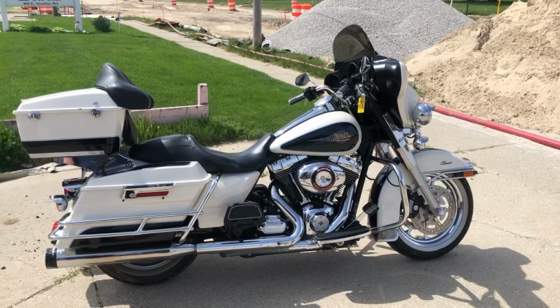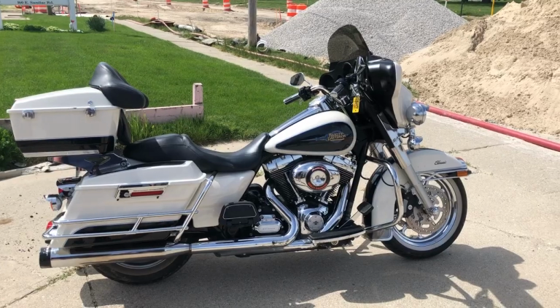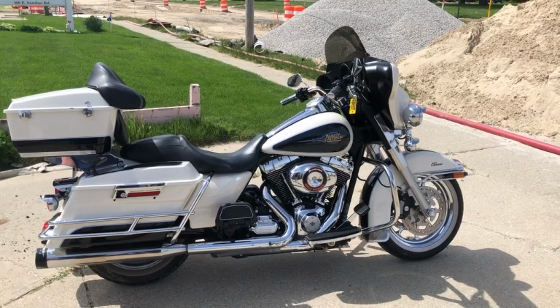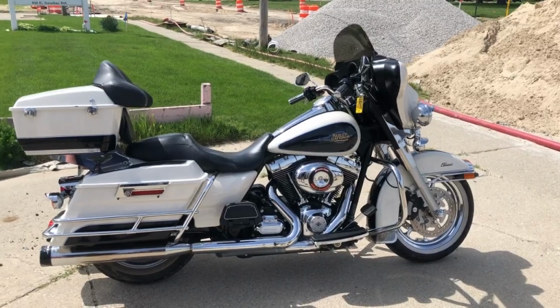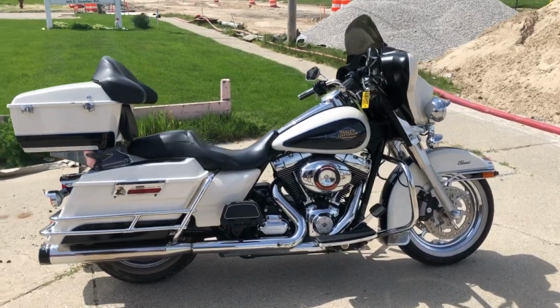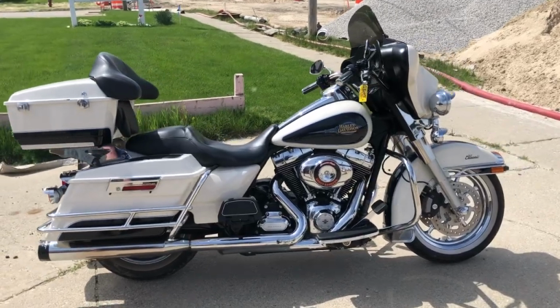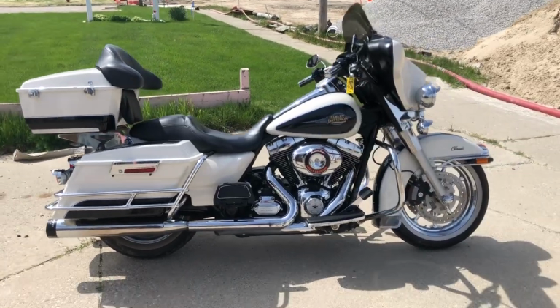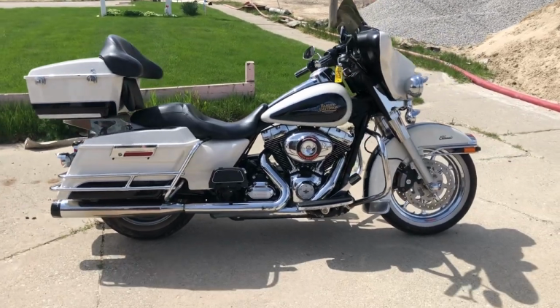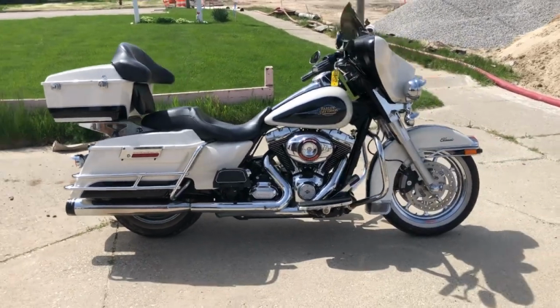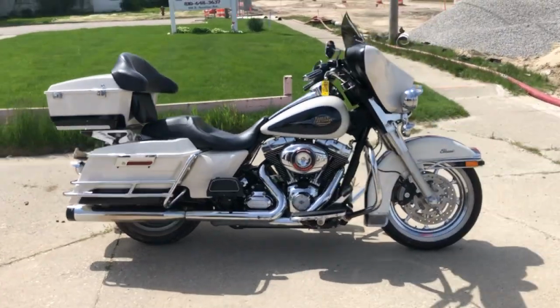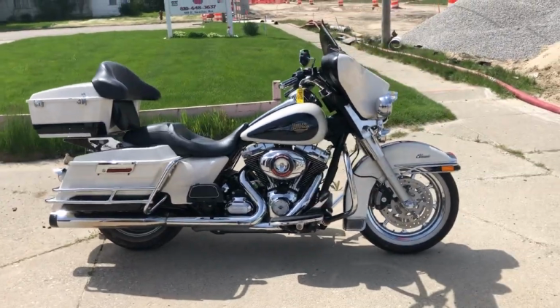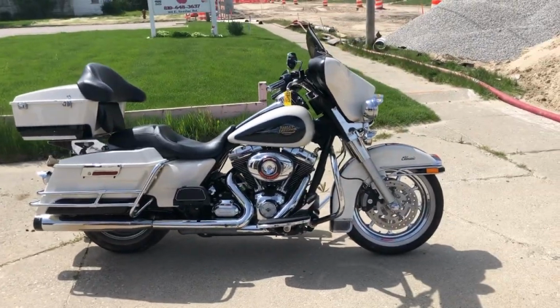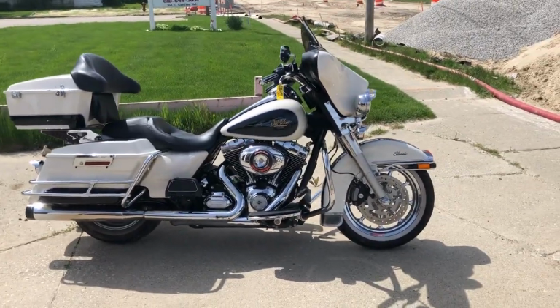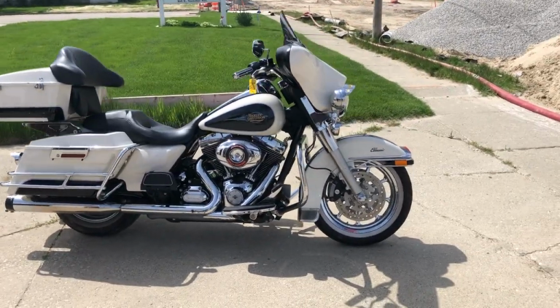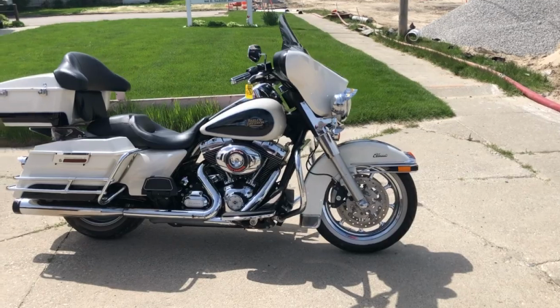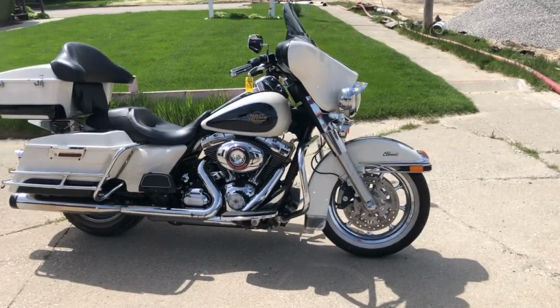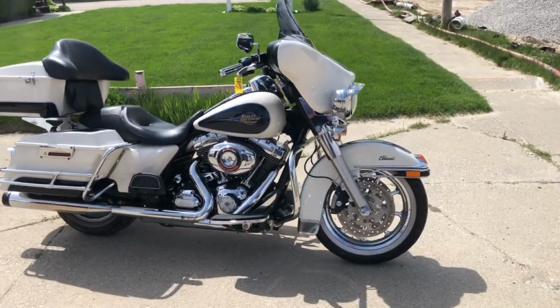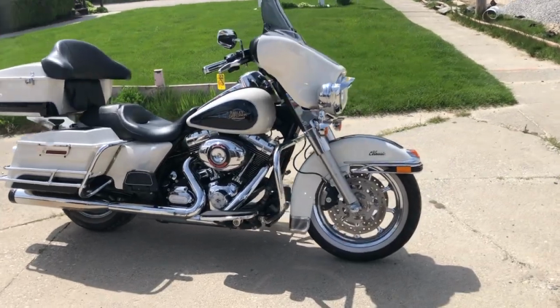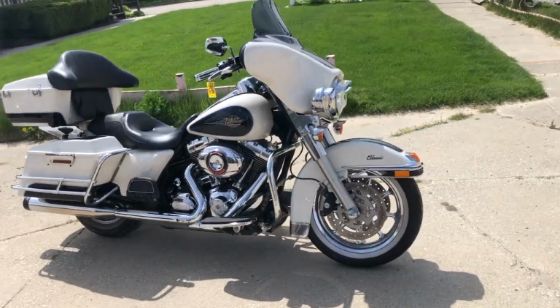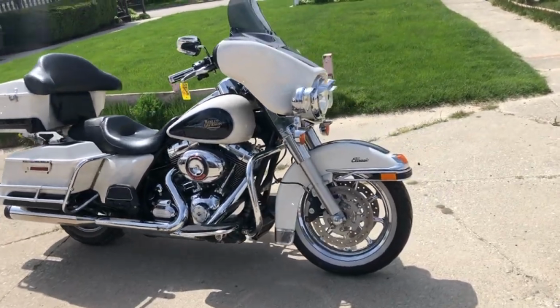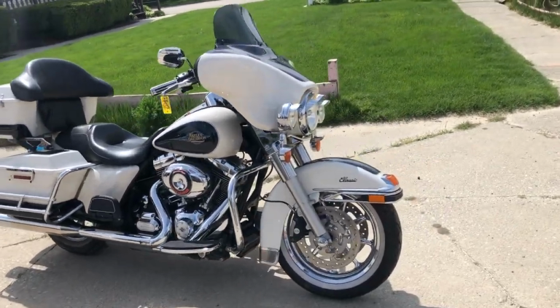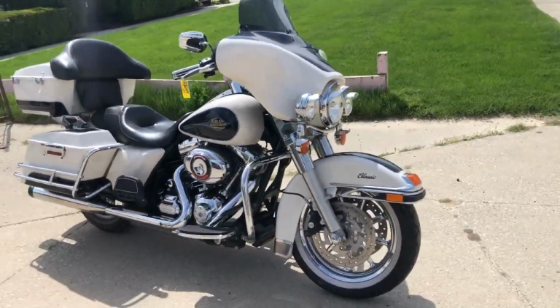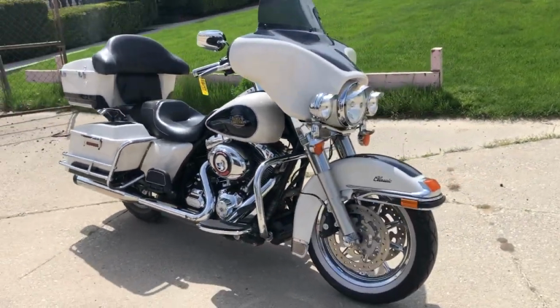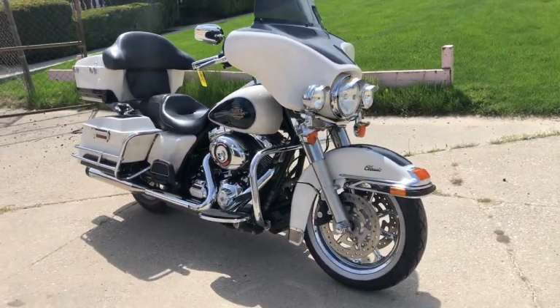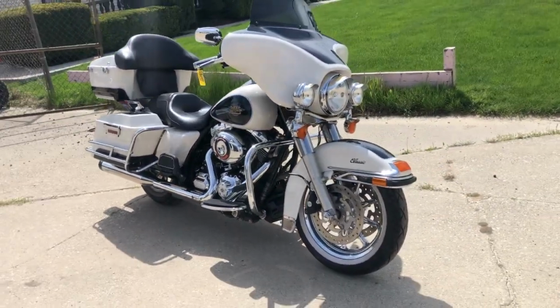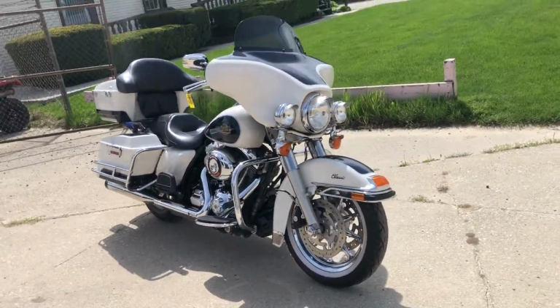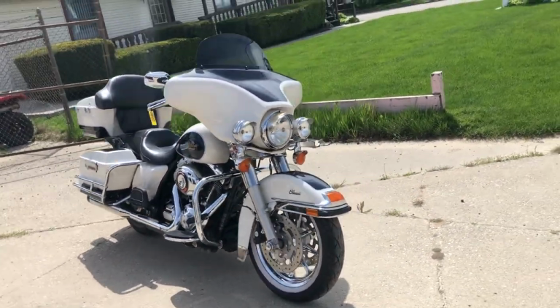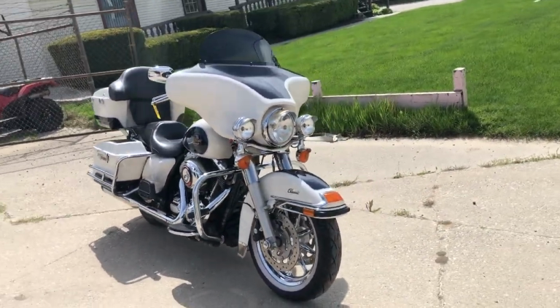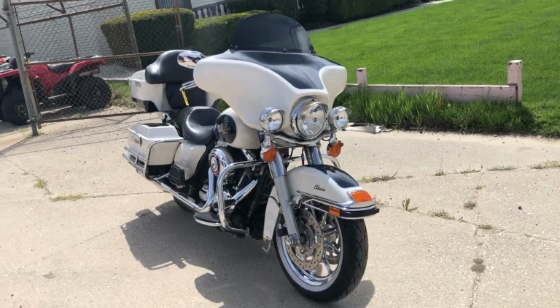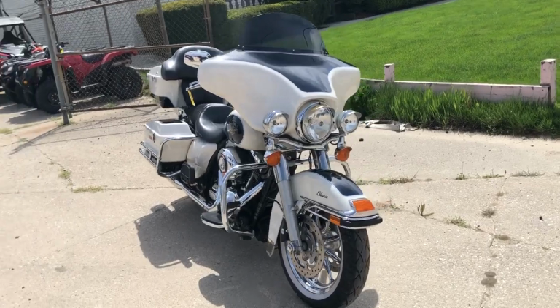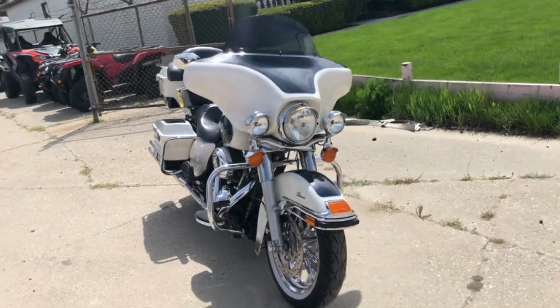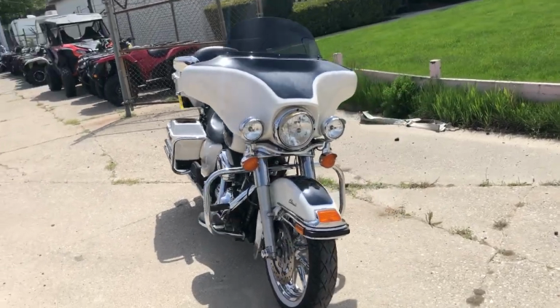ApprovalpowerSports.com here doing some videos on stuff that just came into the showroom. This one here is a 2012 Electra Glide full dresser for sale, 15,719 original miles.